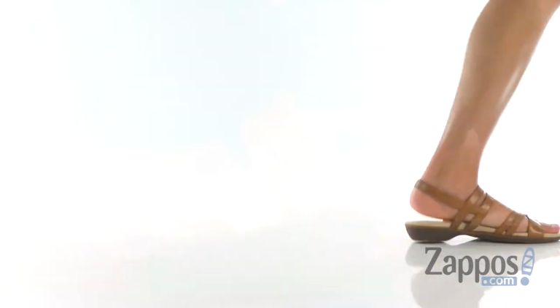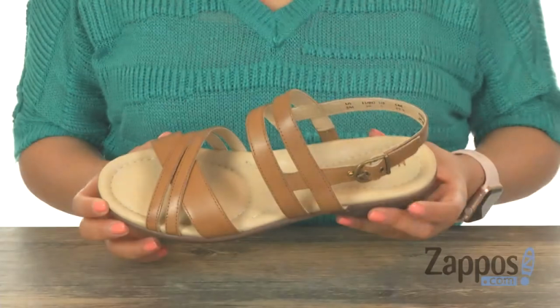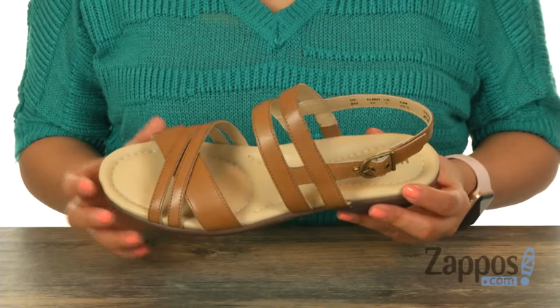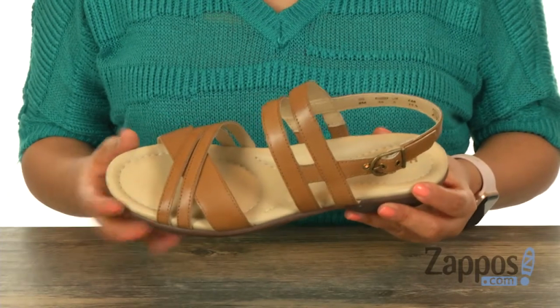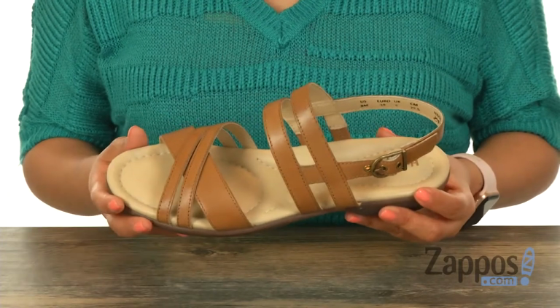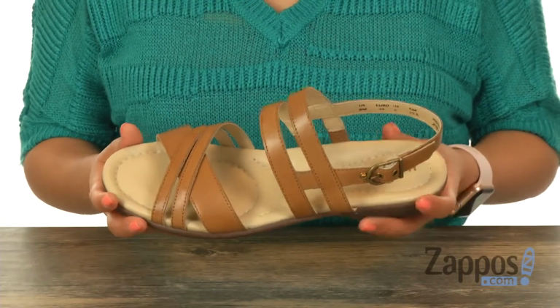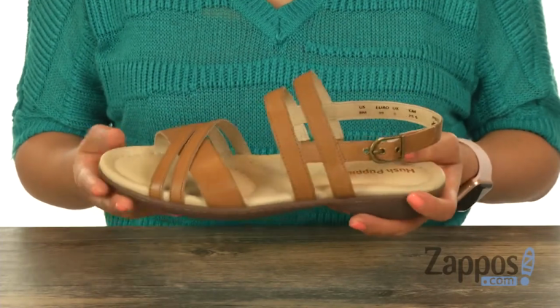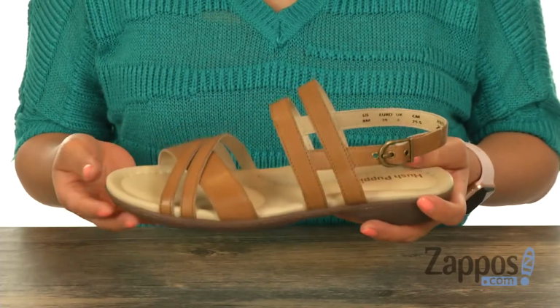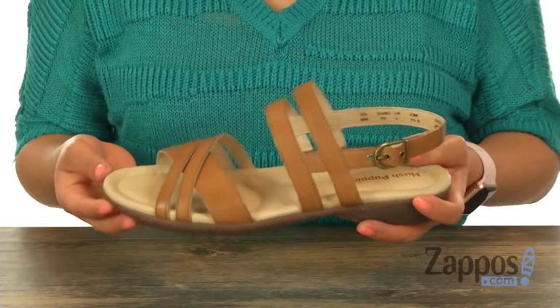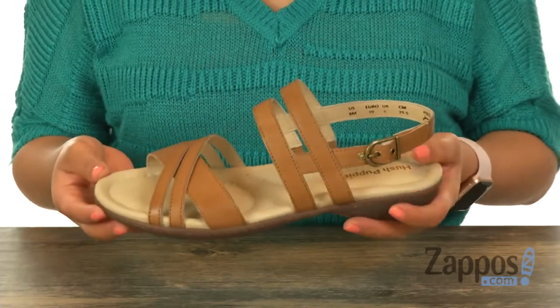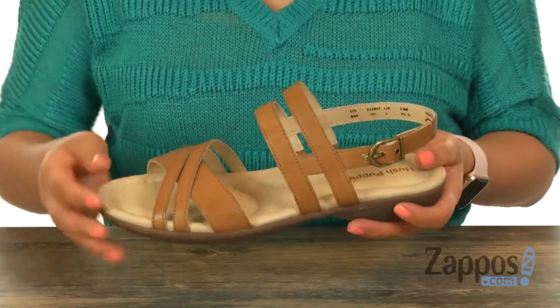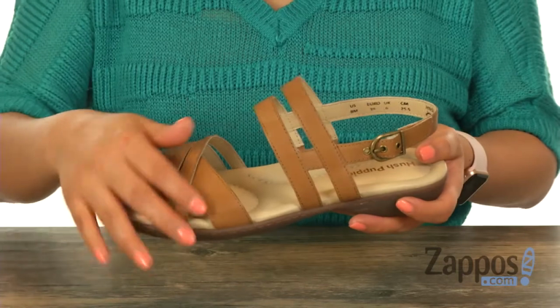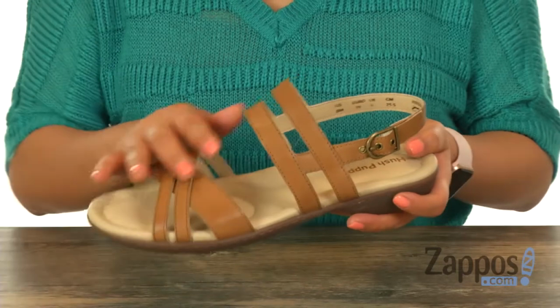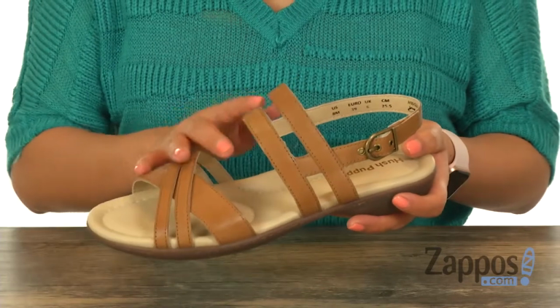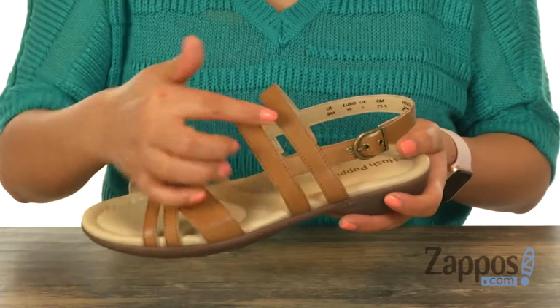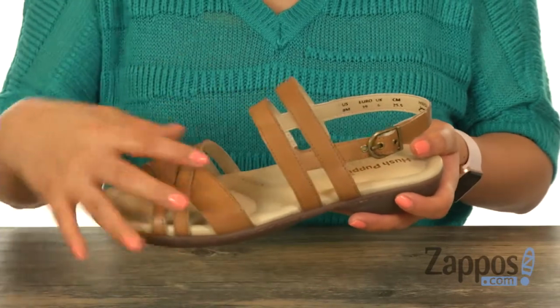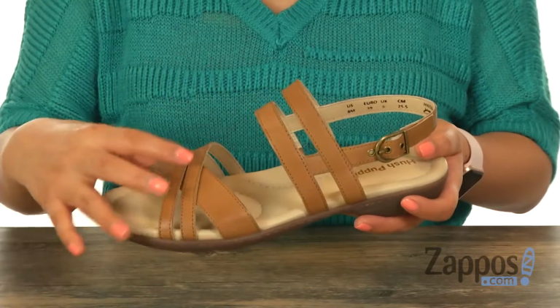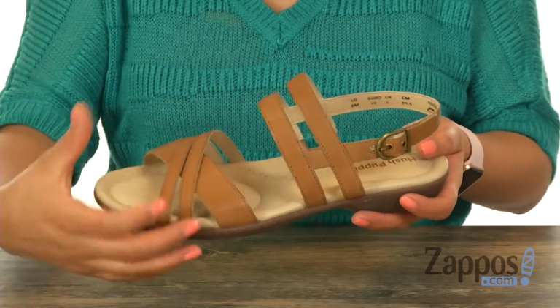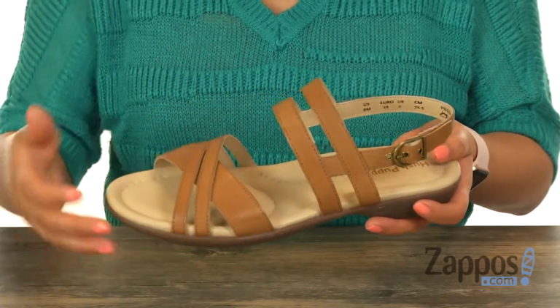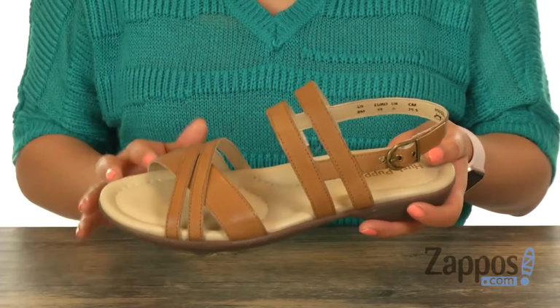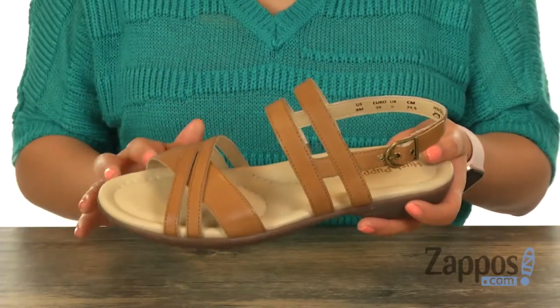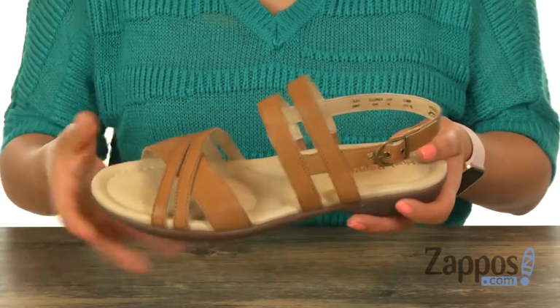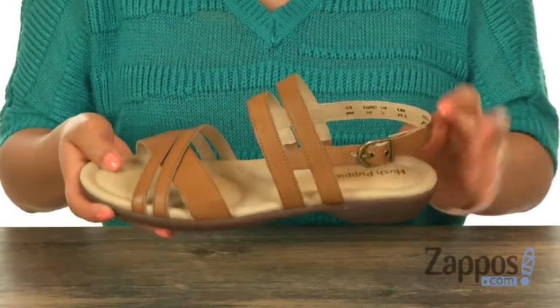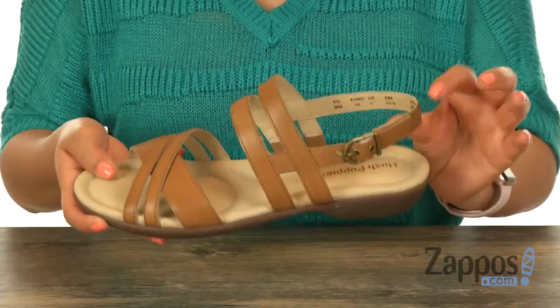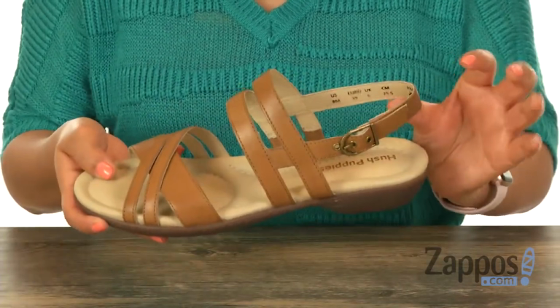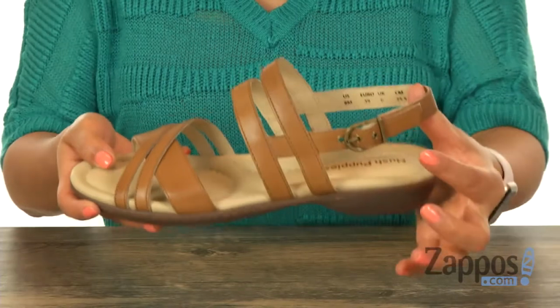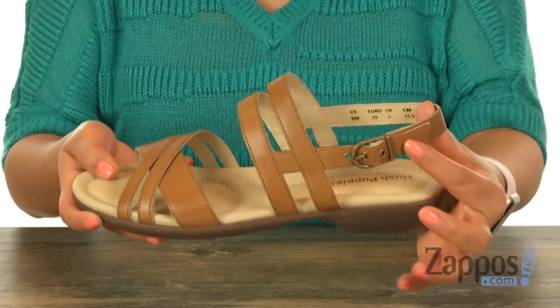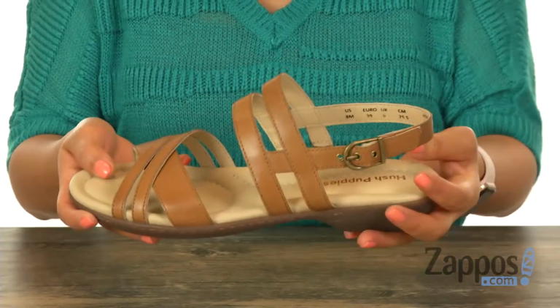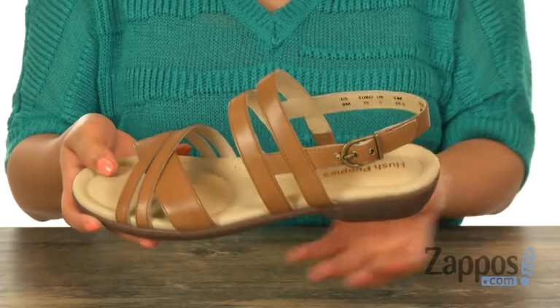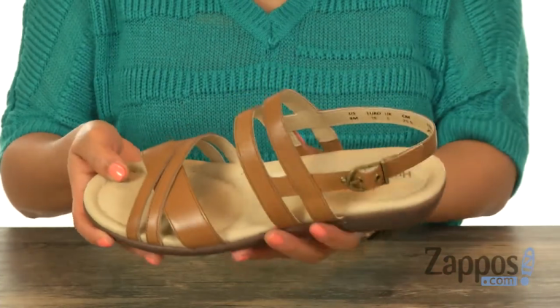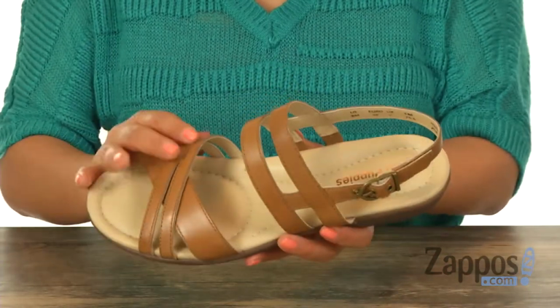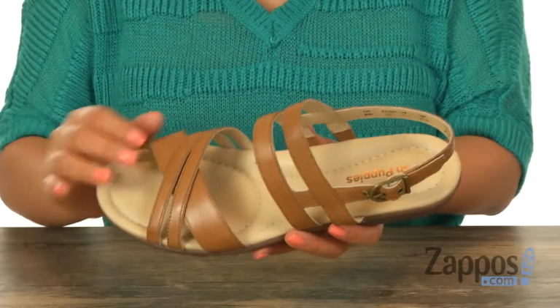These sandals are perfect for everyday wear and great for spring or summer. They have a premium leather upper with a strappy design and an open-toe construction. There is a slingback strap with an adjustable buckle closure.